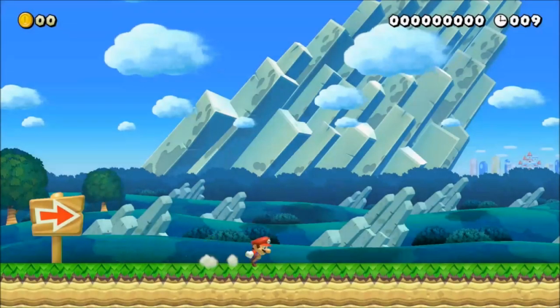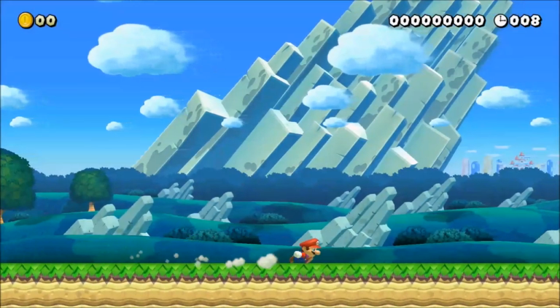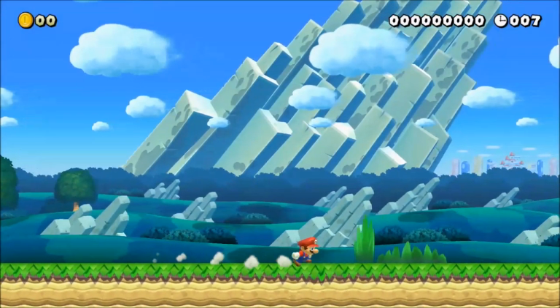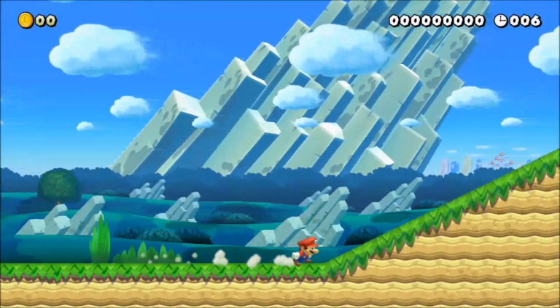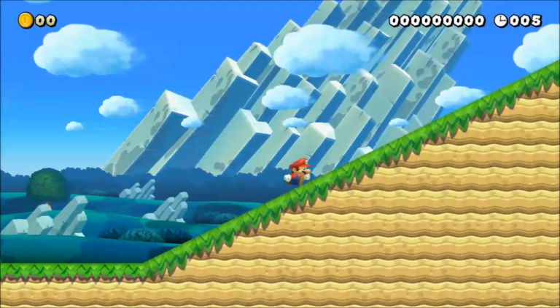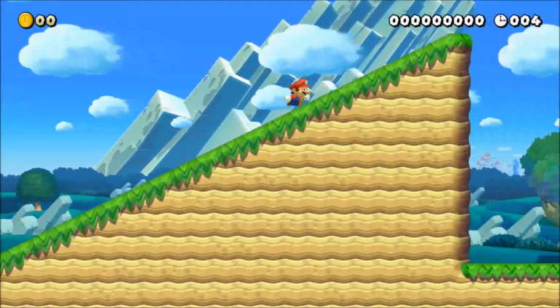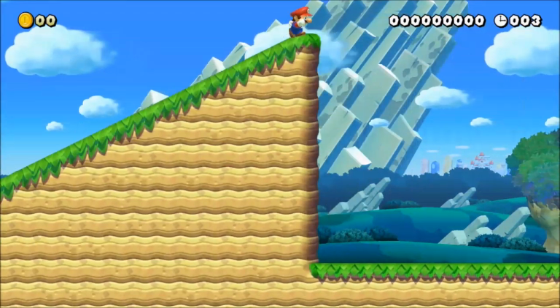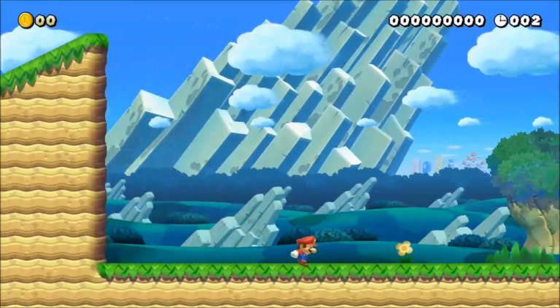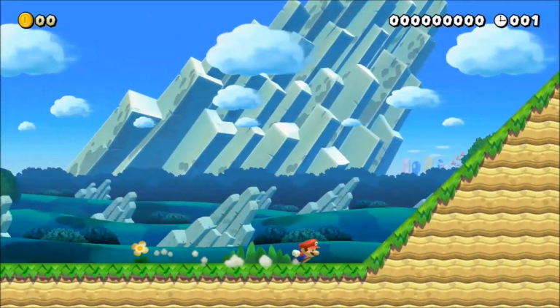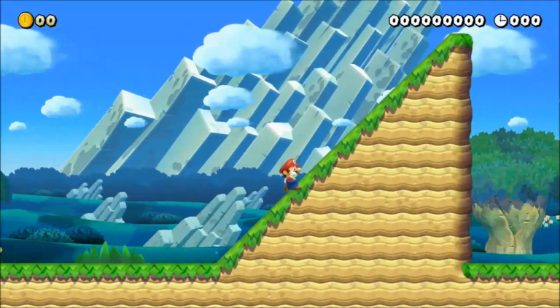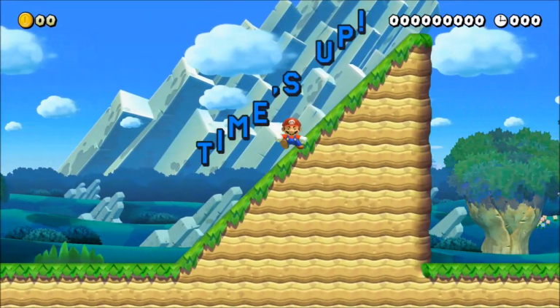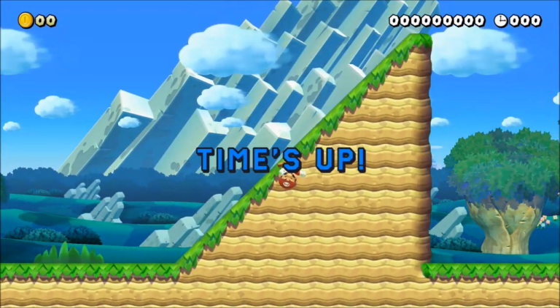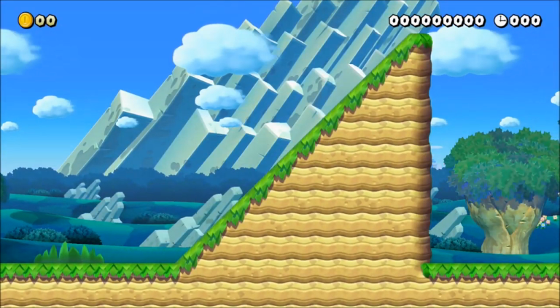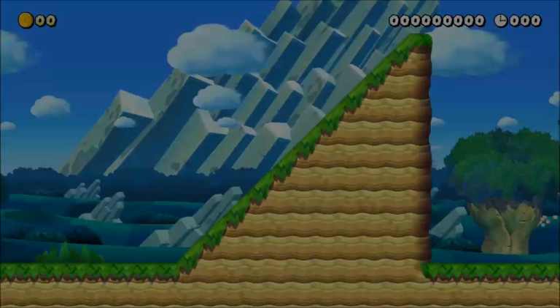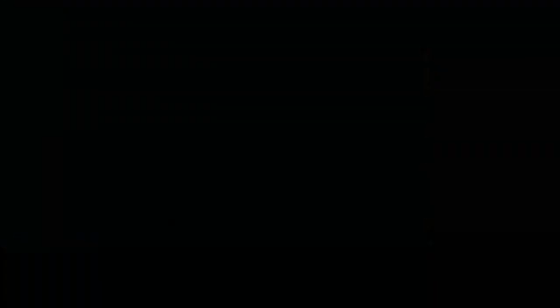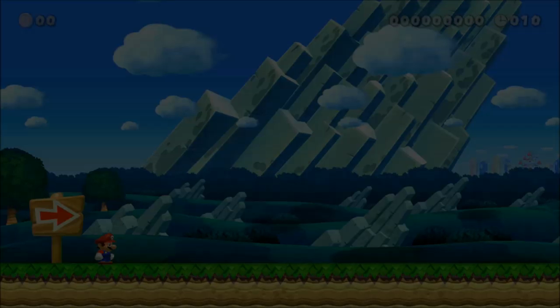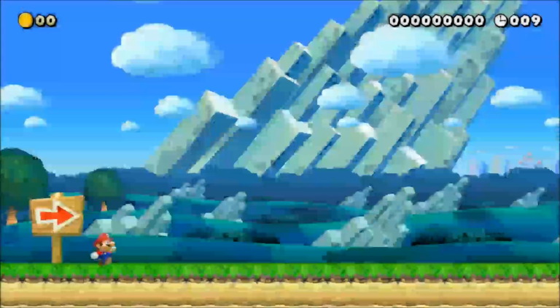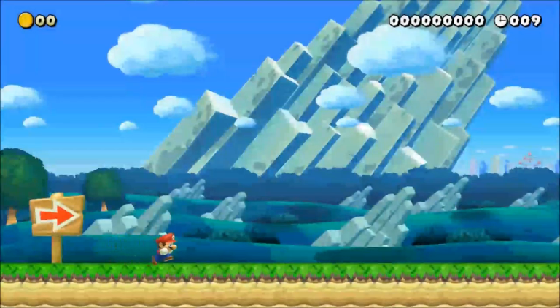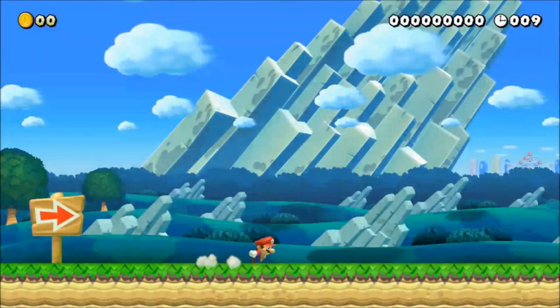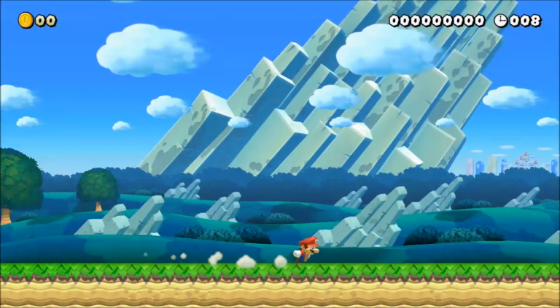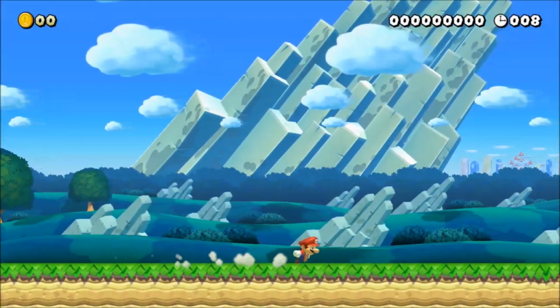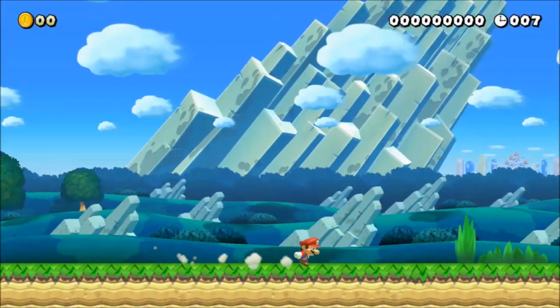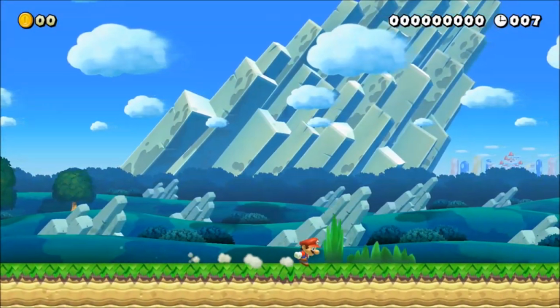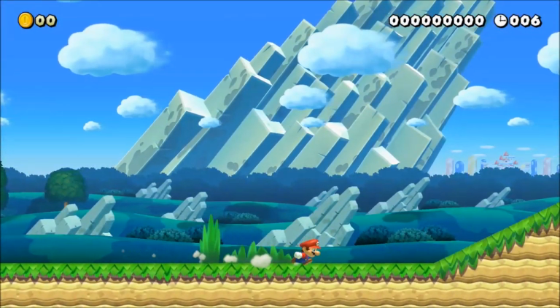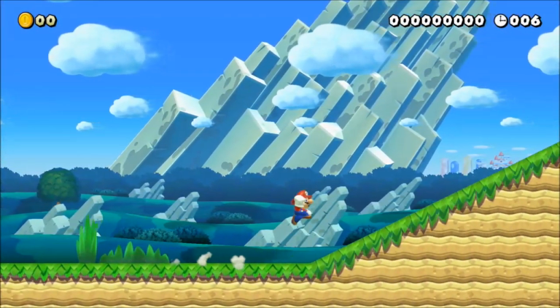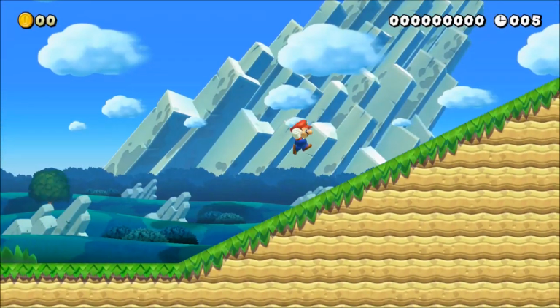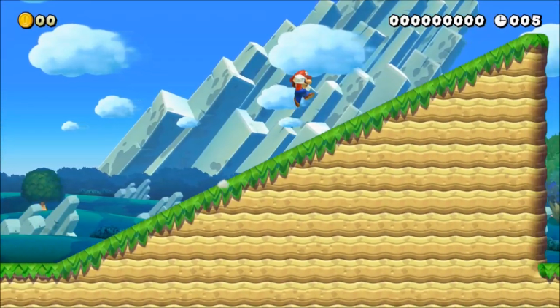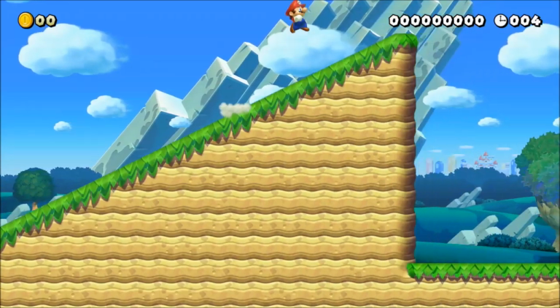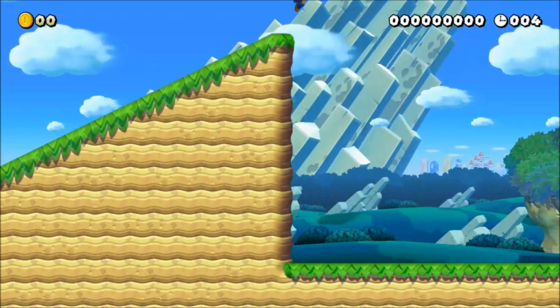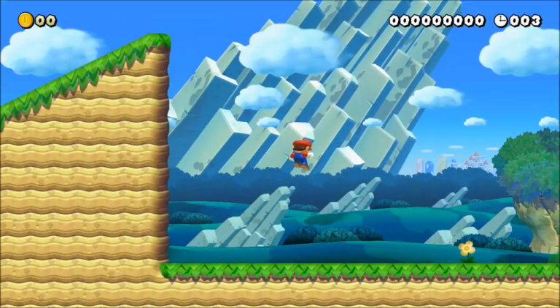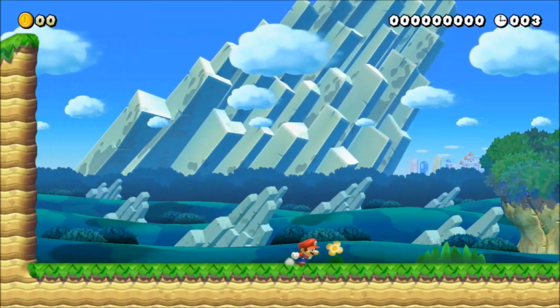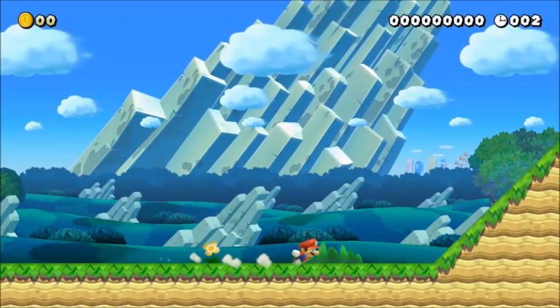Very similar to this is slopes. Running up a slope will cause Mario to significantly slow down. Likewise, this can be prevented by having as little contact with the slope as possible. It's even possible to perform a triple jump up a slope if done efficiently enough.